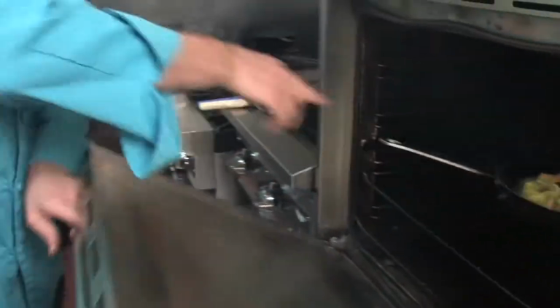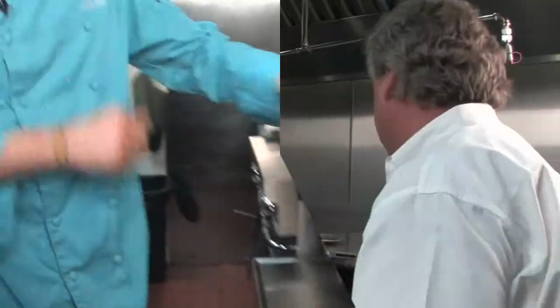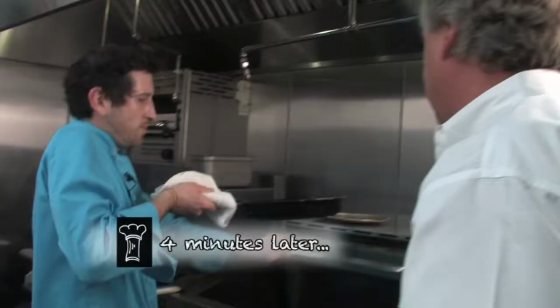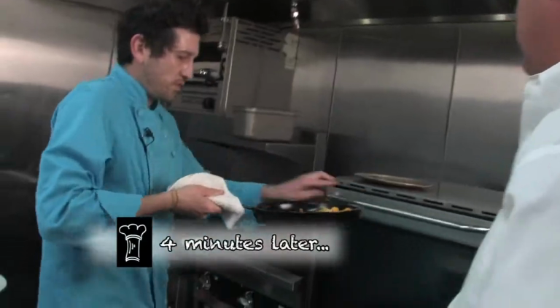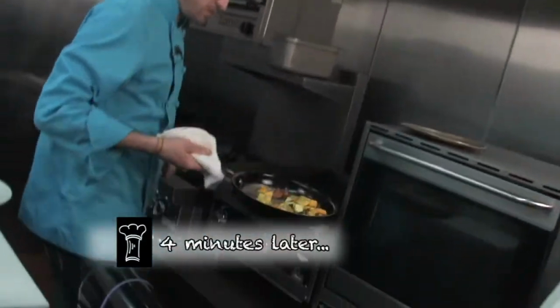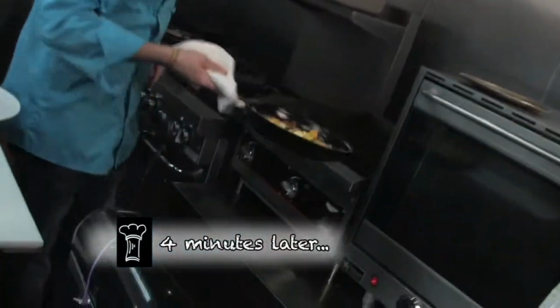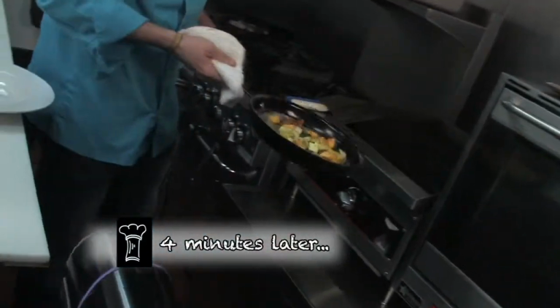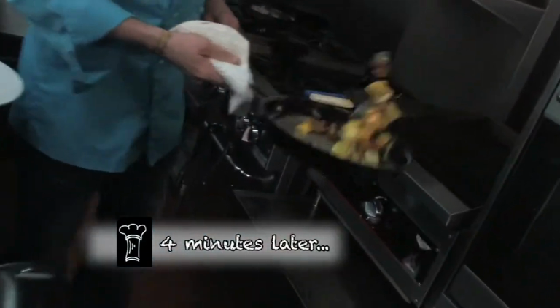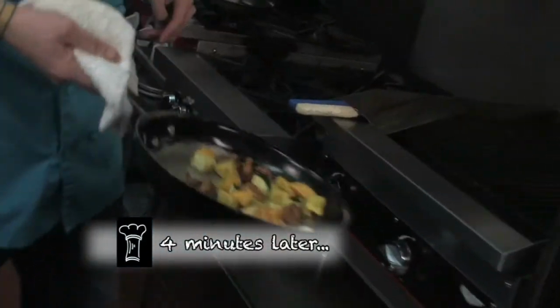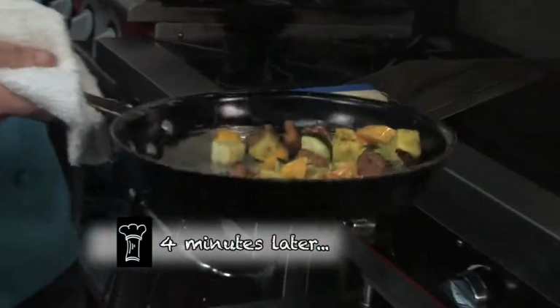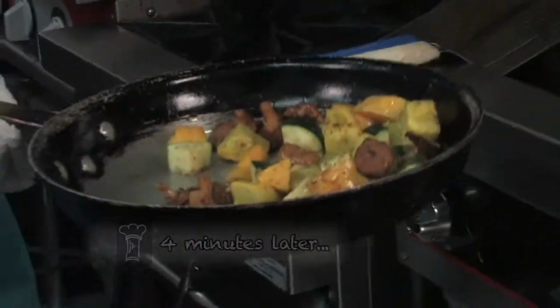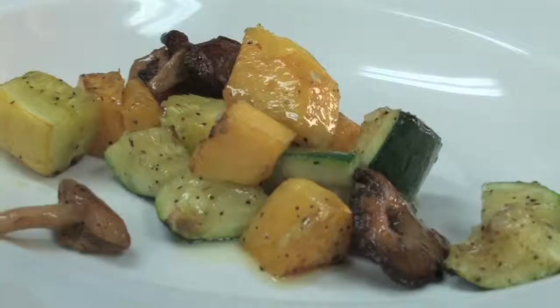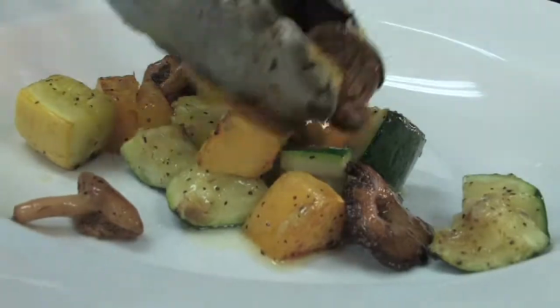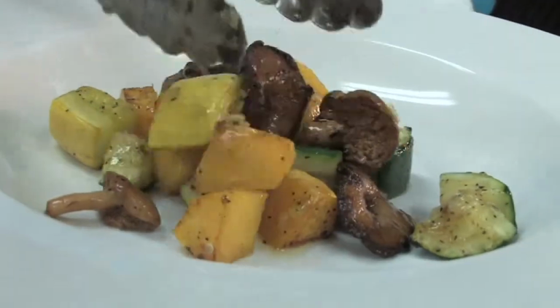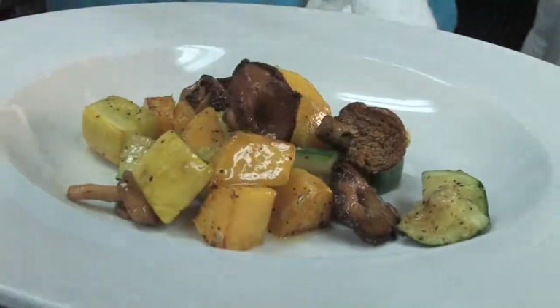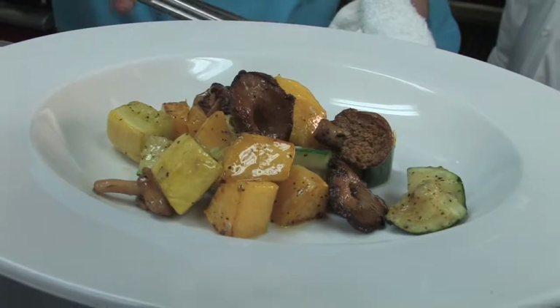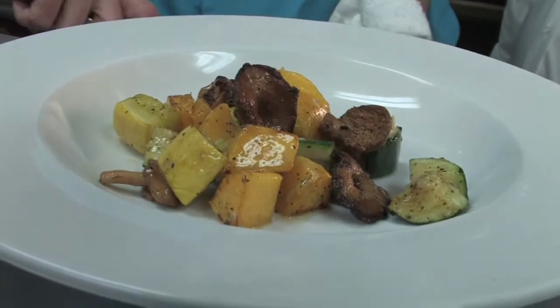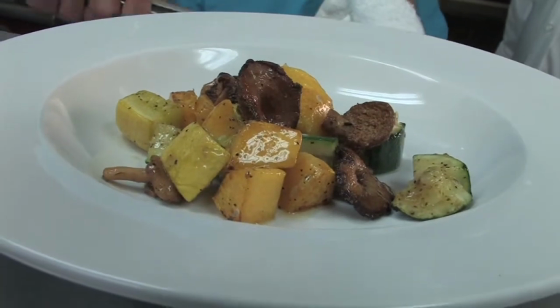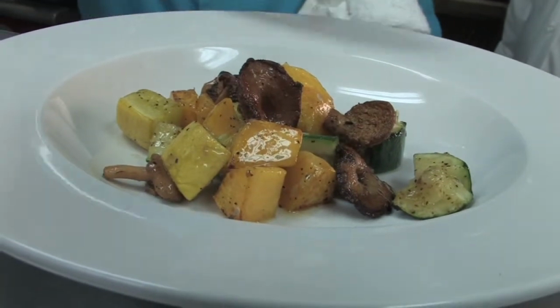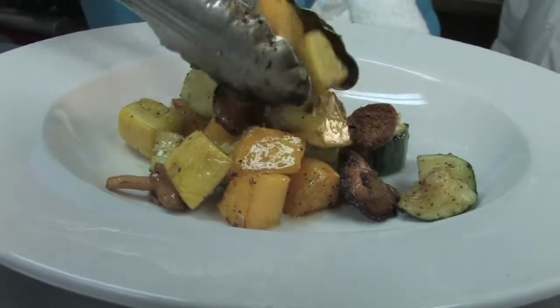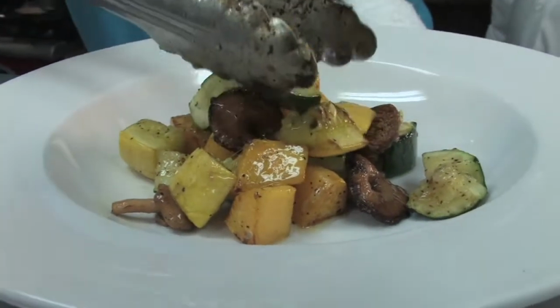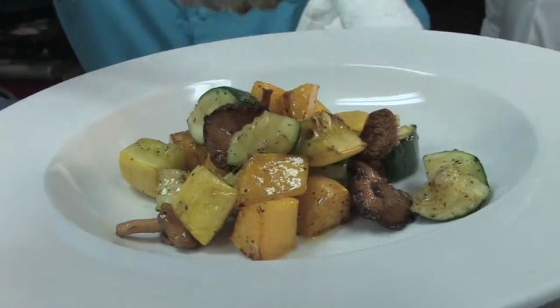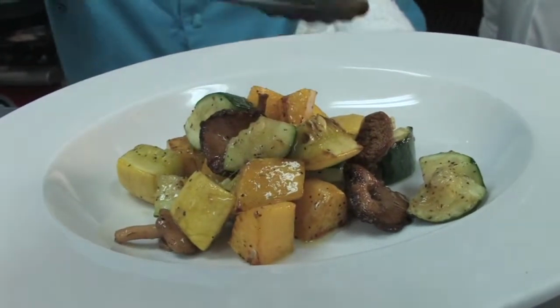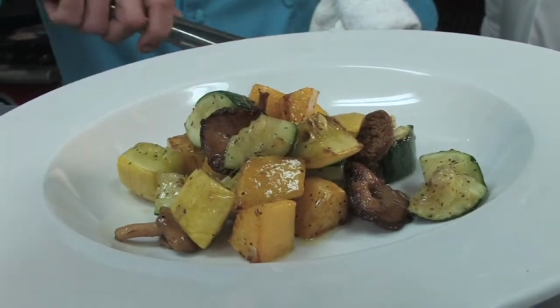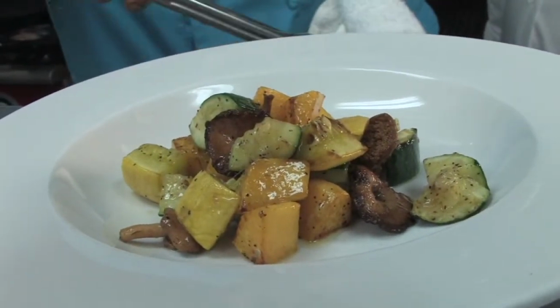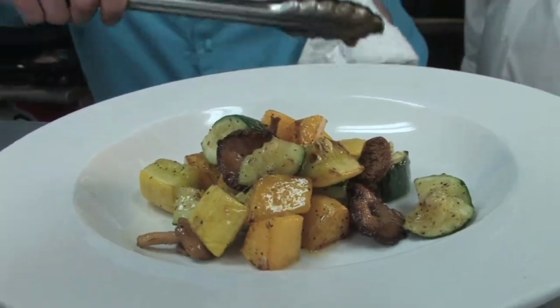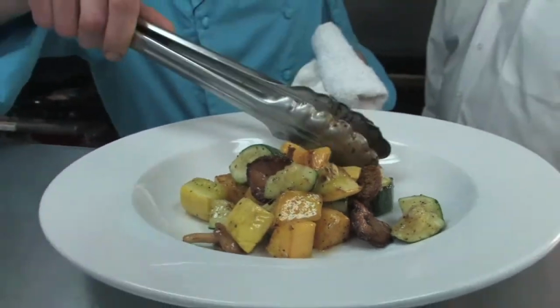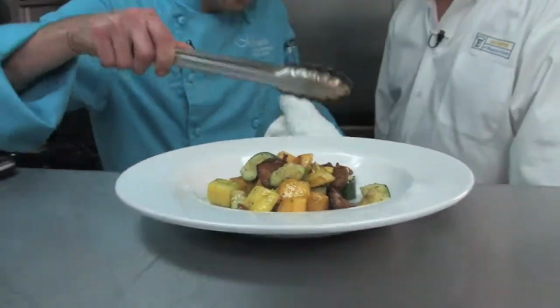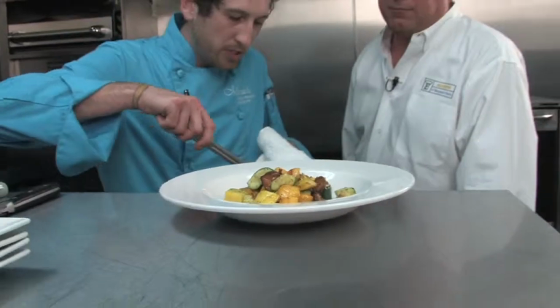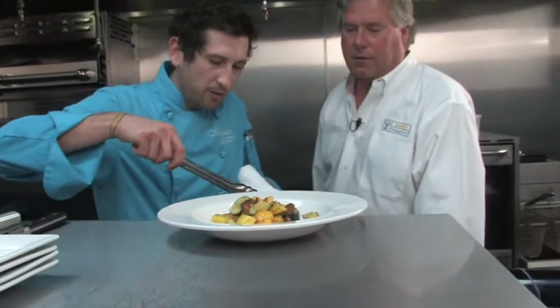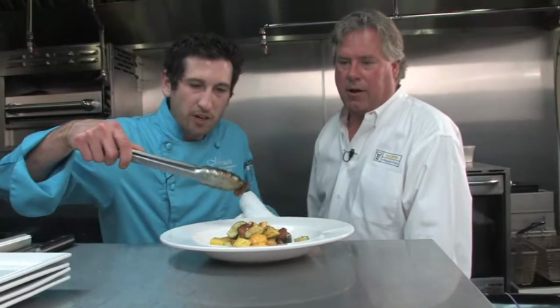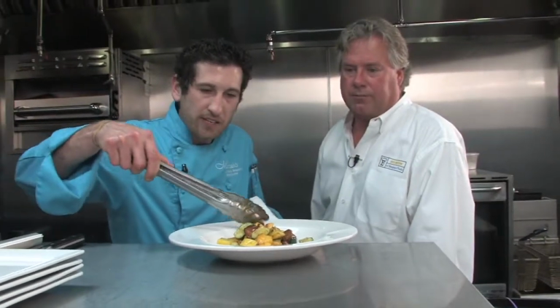Then we're just going to throw these right in the oven so they can roast. Four minutes later, everything's ready to serve. We've got our roasted veggies — very simple, just salt and pepper, a little olive oil. Got our summer squash, butternut squash, and zucchini. You've got to get all these hedgehog mushrooms in there. They're fantastic.